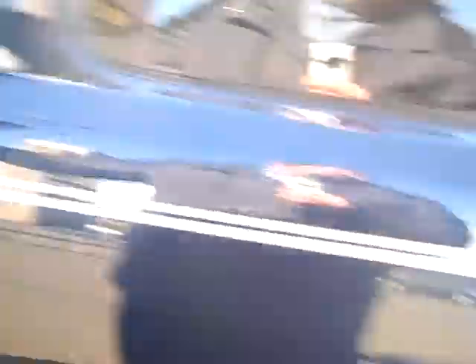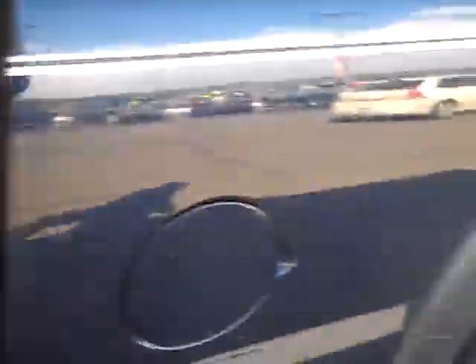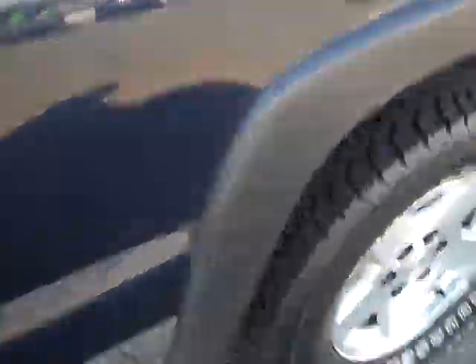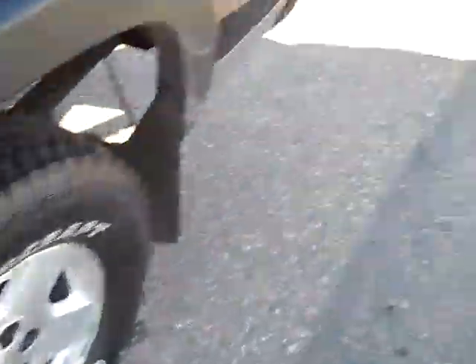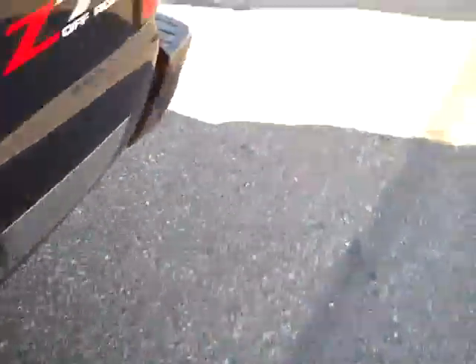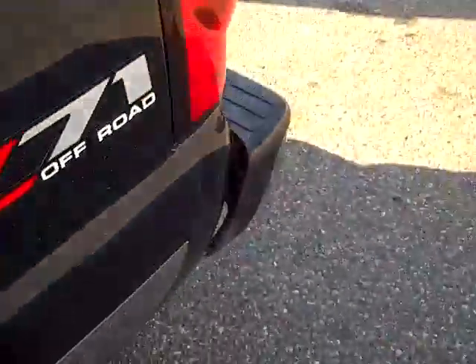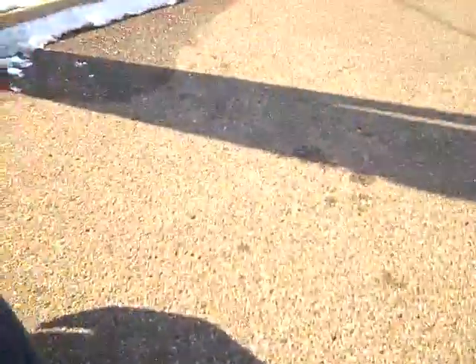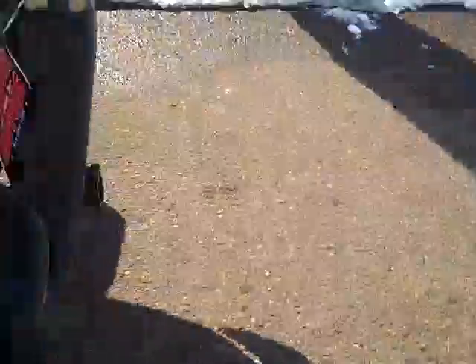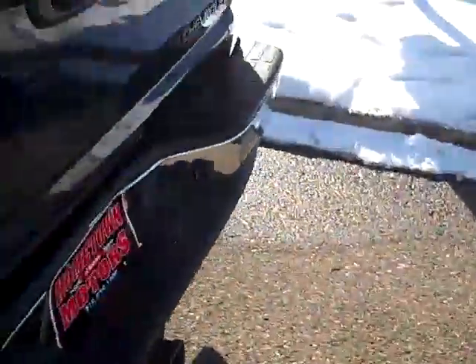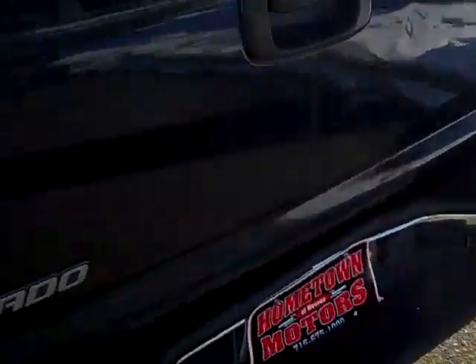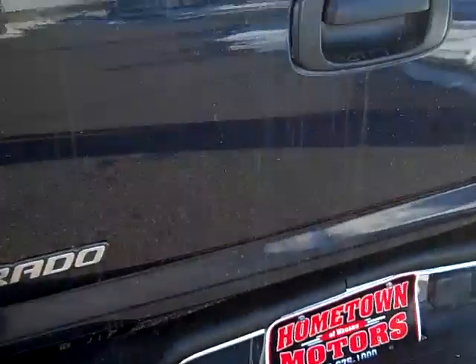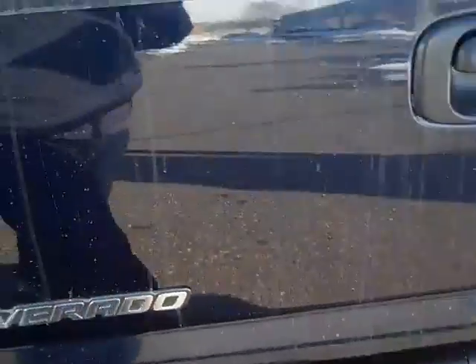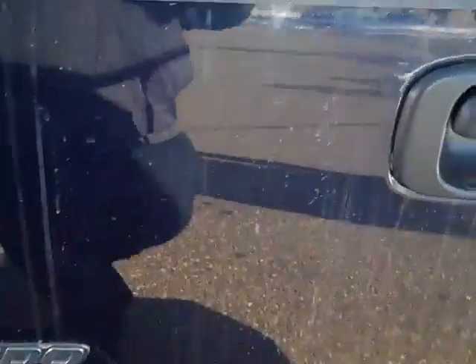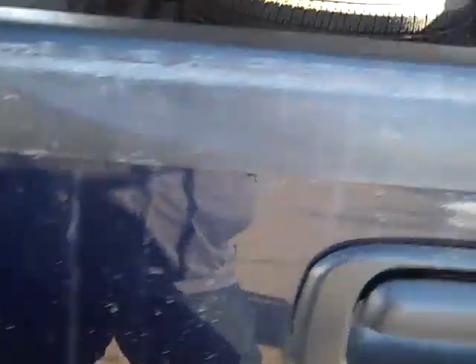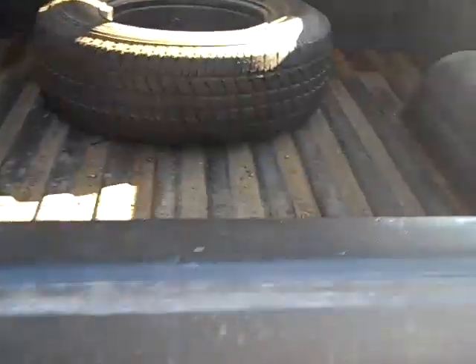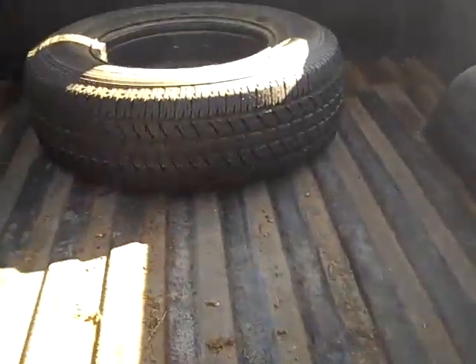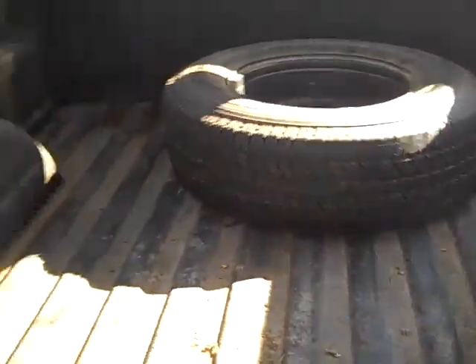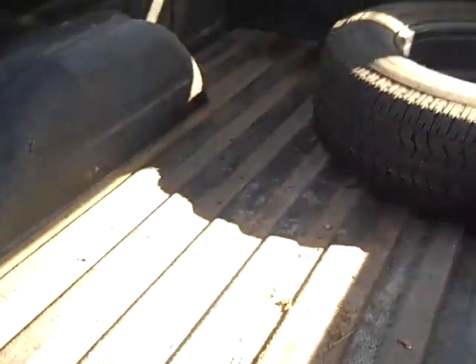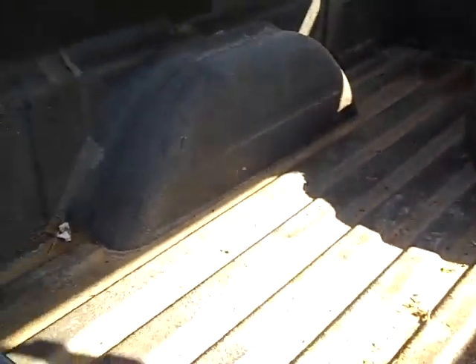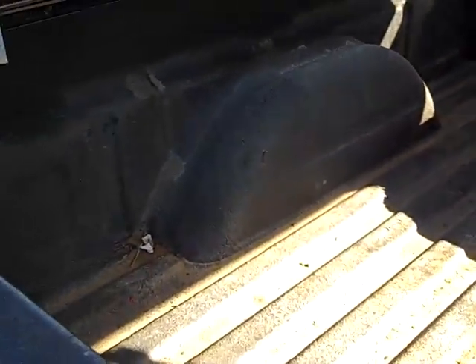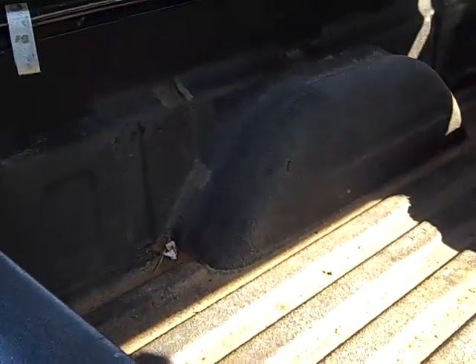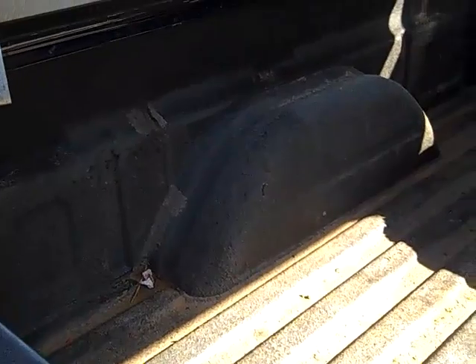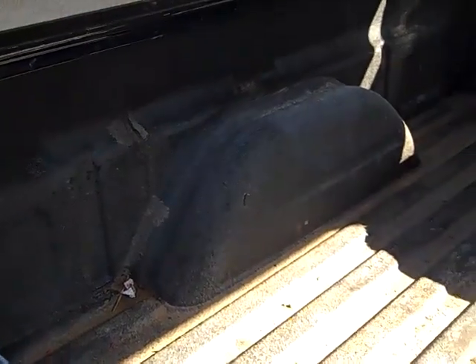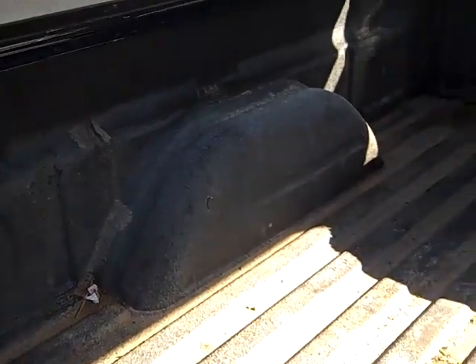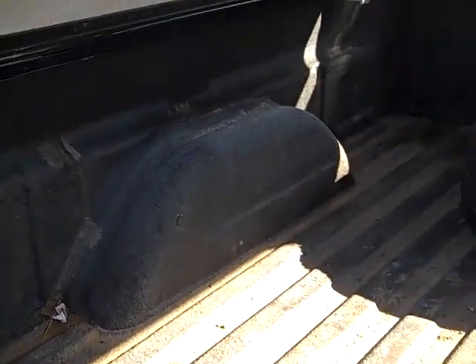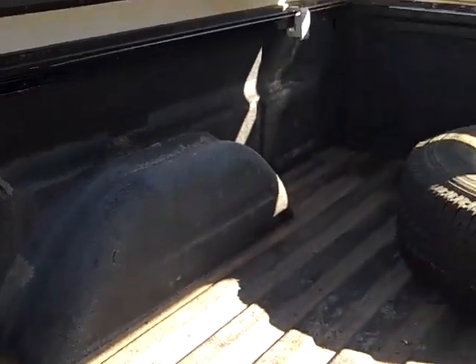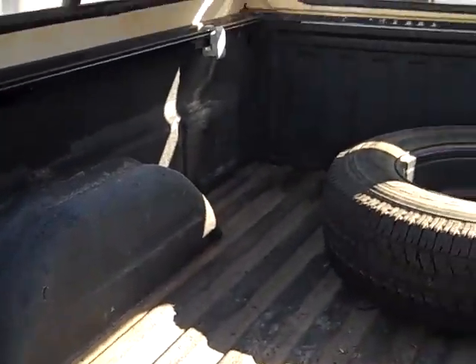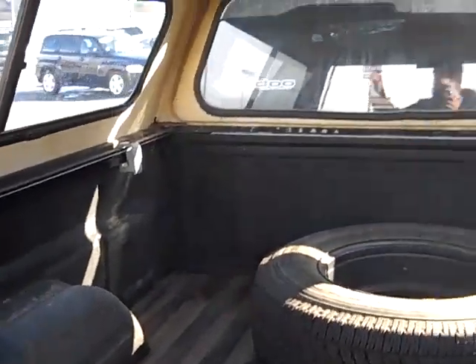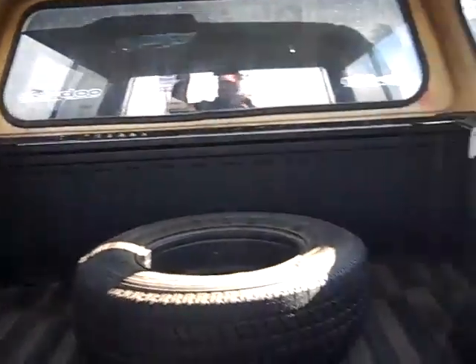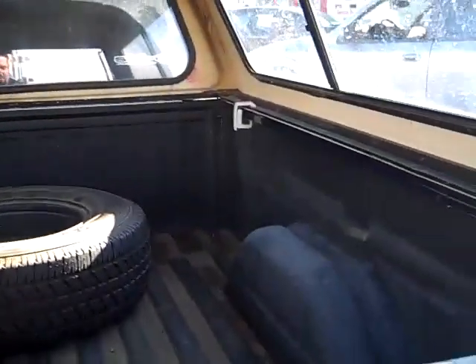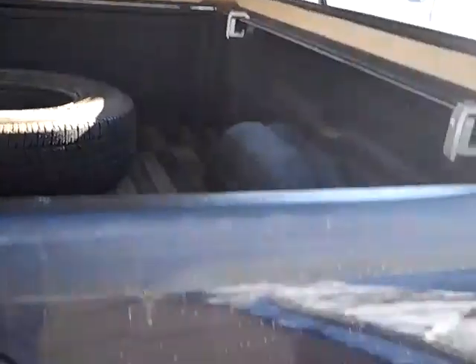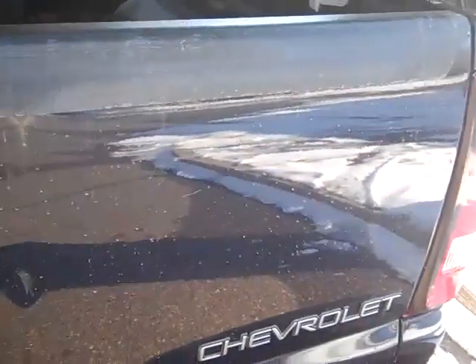giving you a little bit more room for storage. In the back here, the spare tire and spray-in bed liner. The truck's in really nice clean shape.